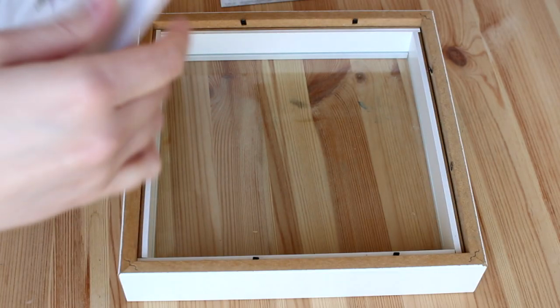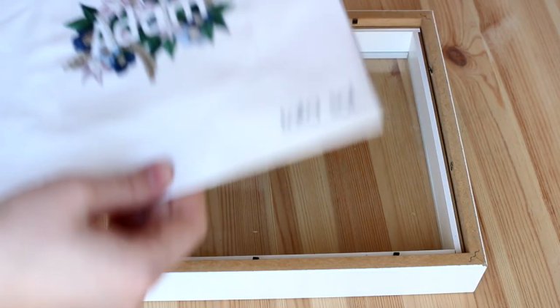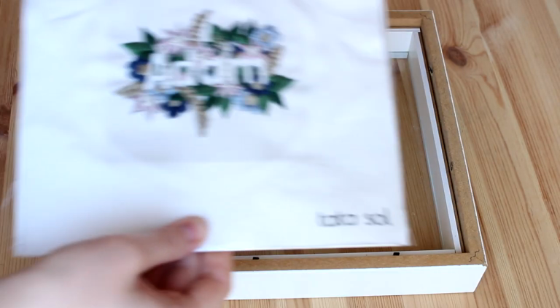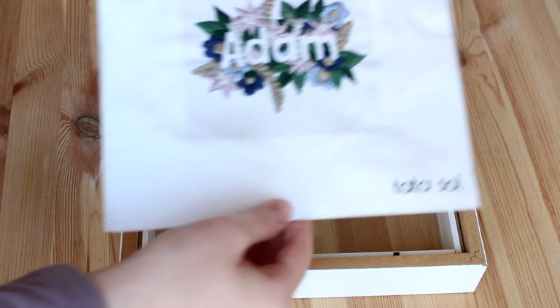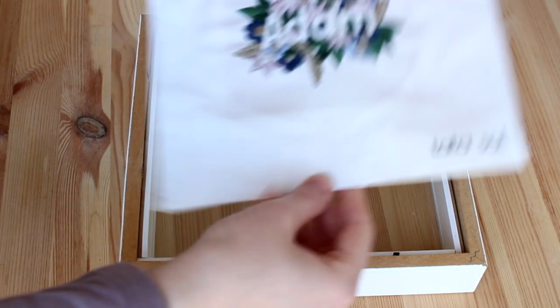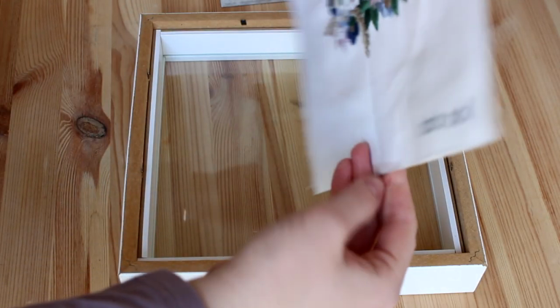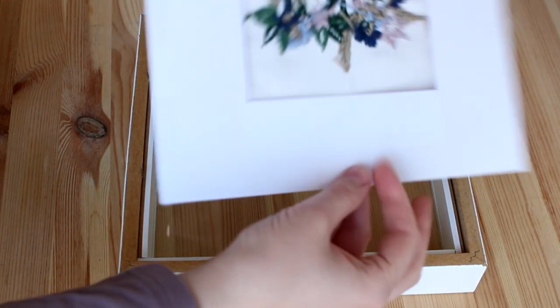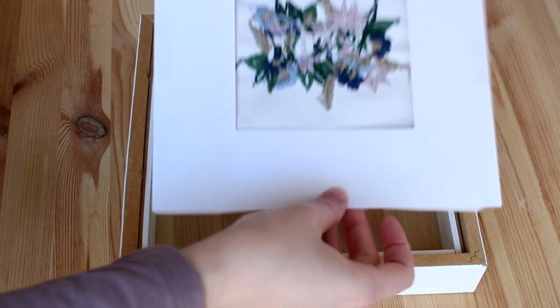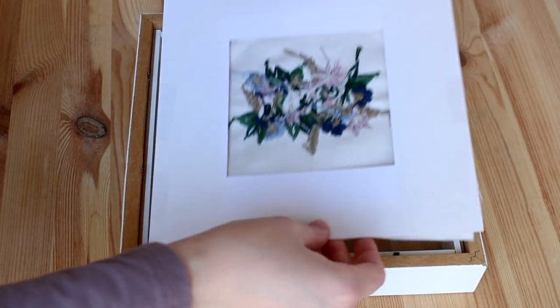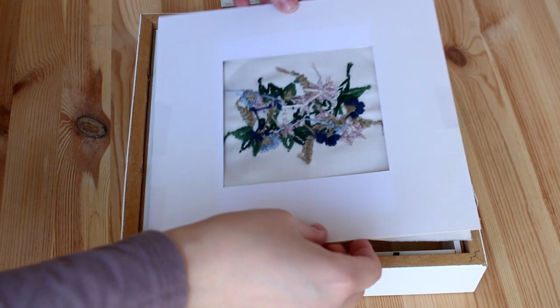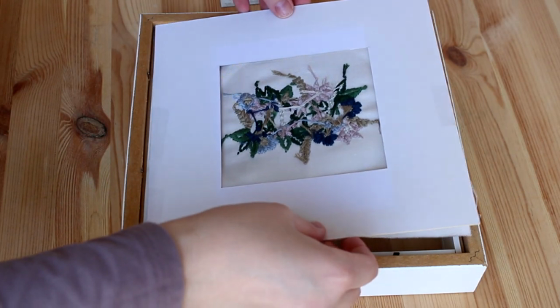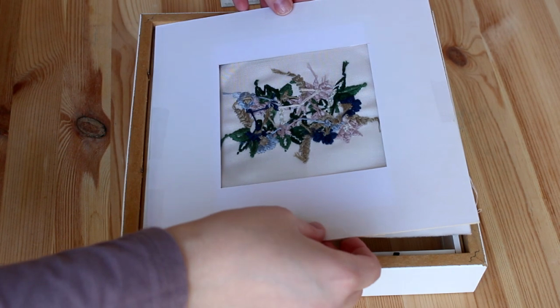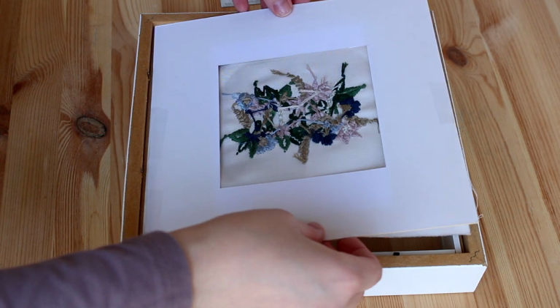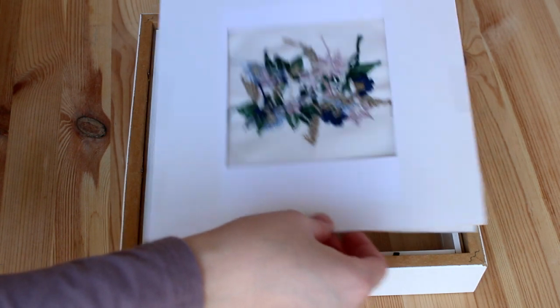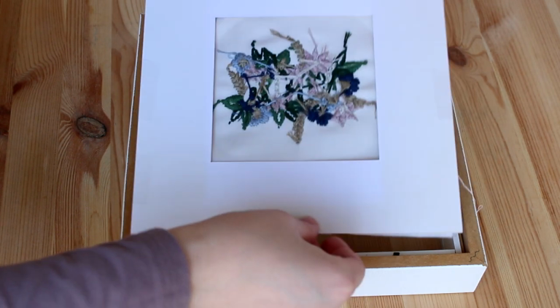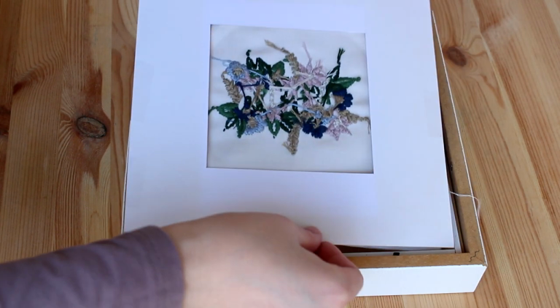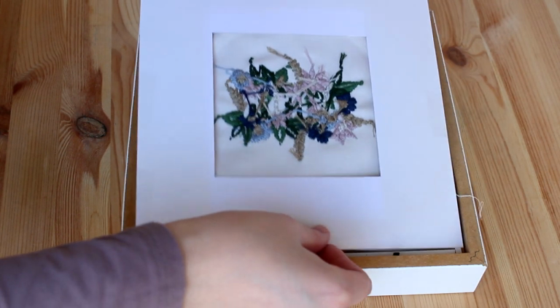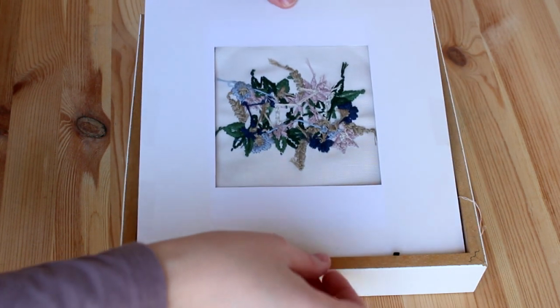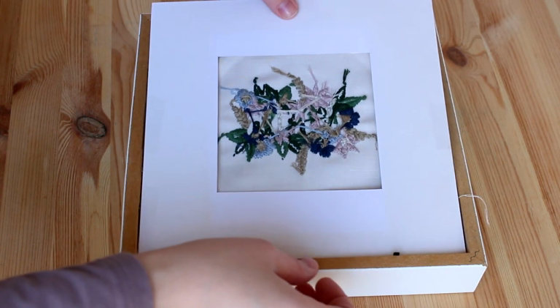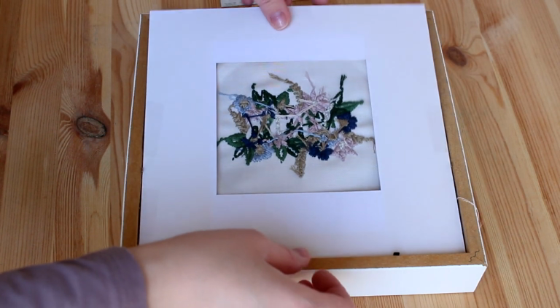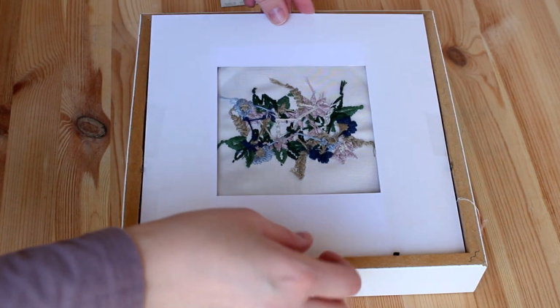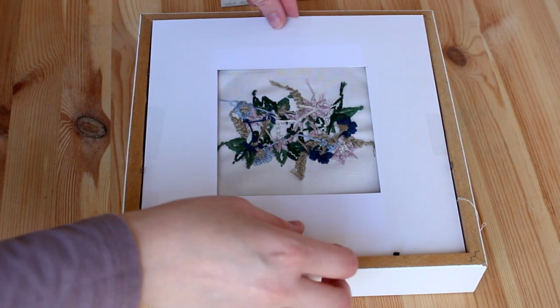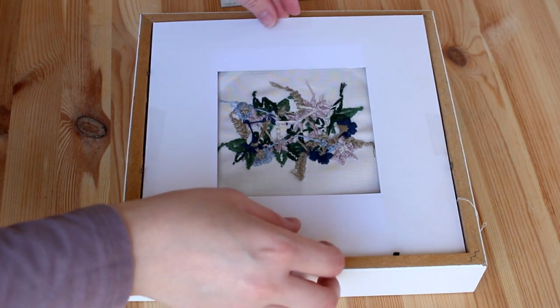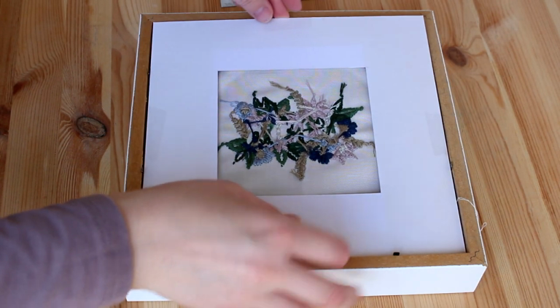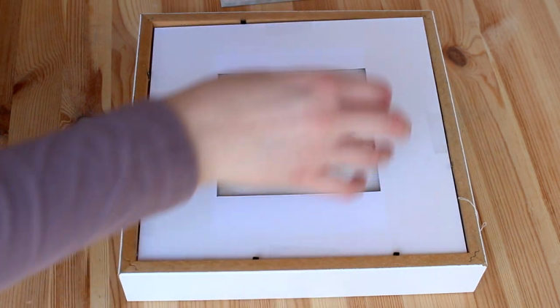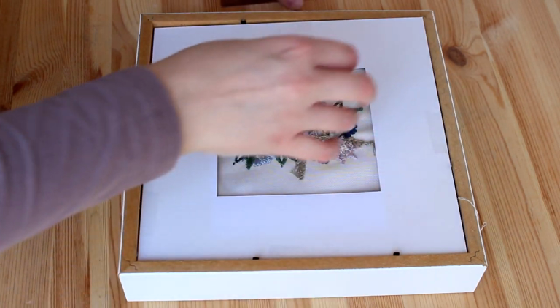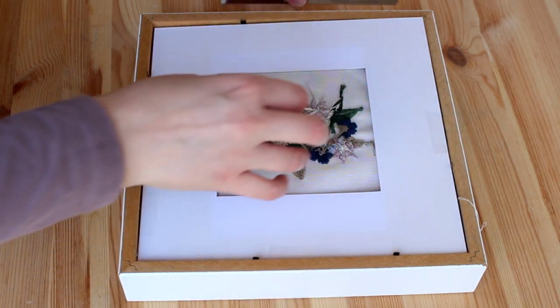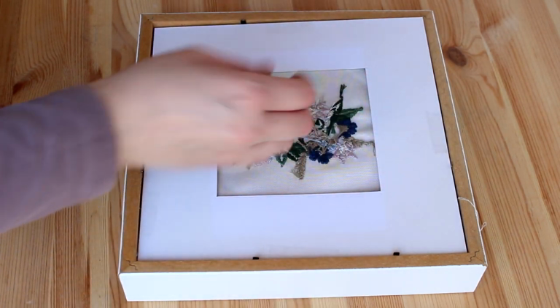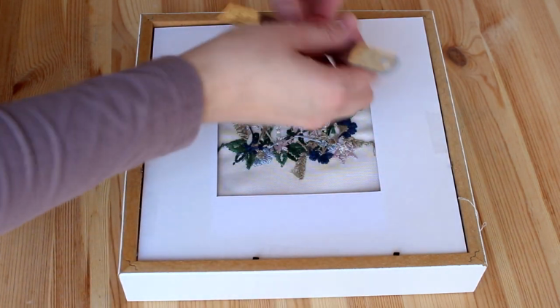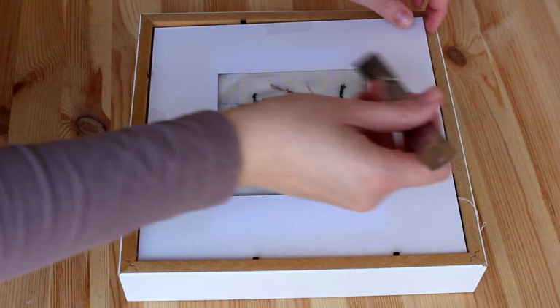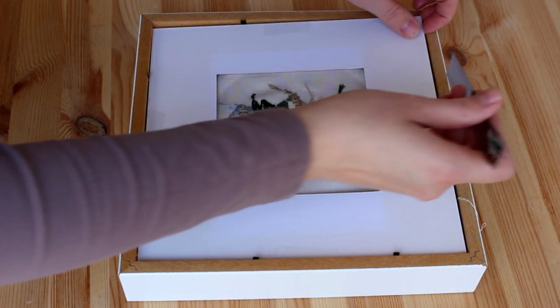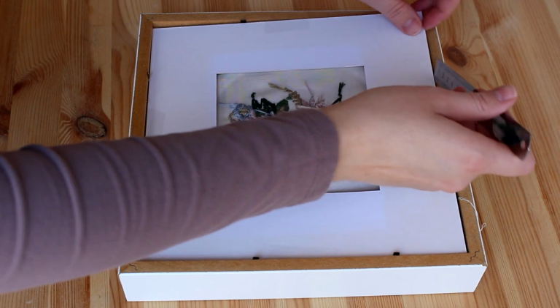Now place it back into the frame and close the back. I use the ruler again to help me get it into place gently.